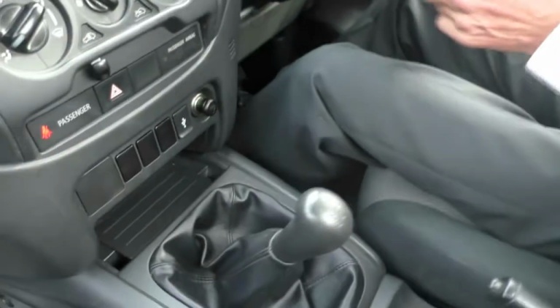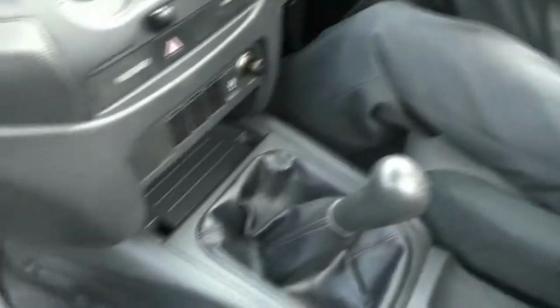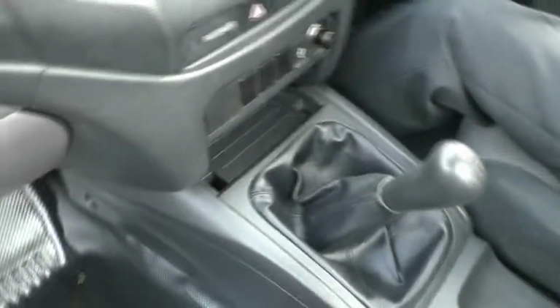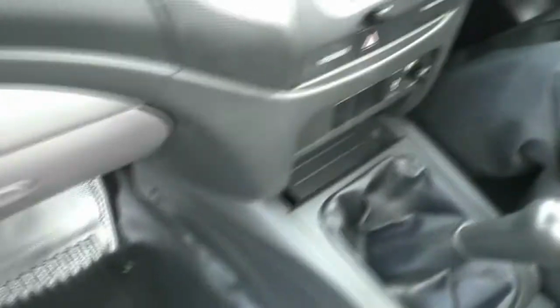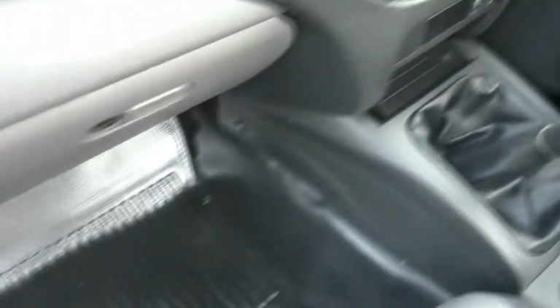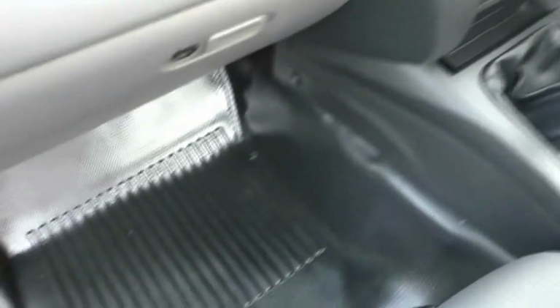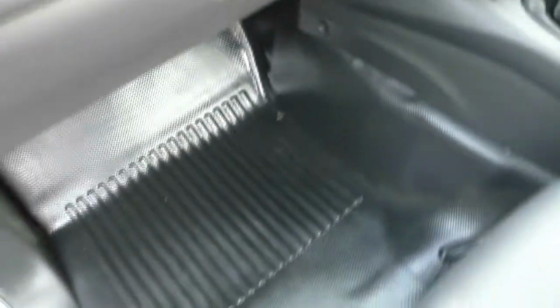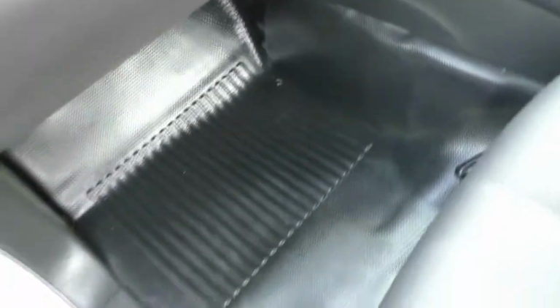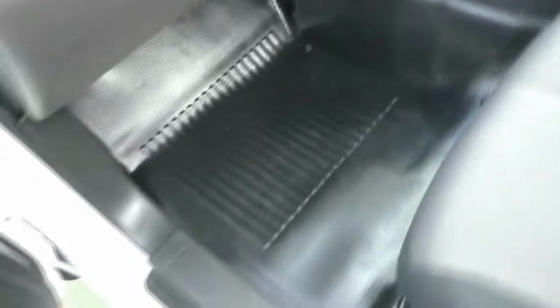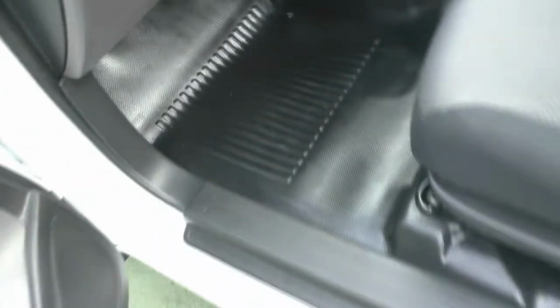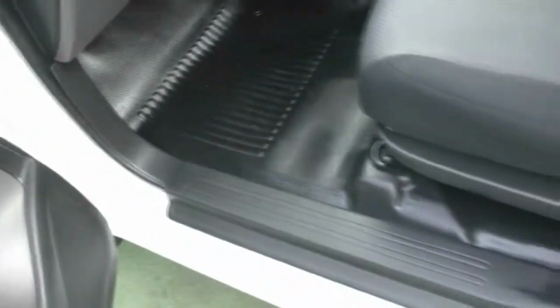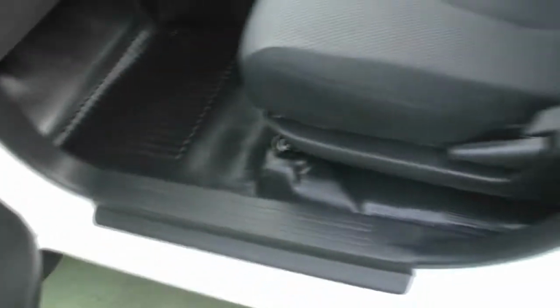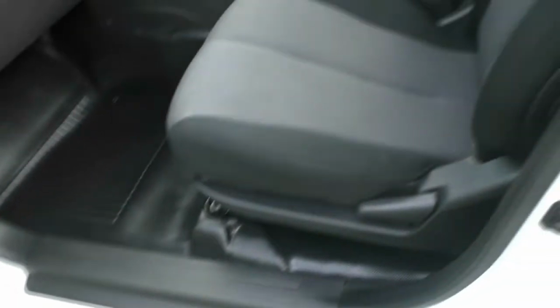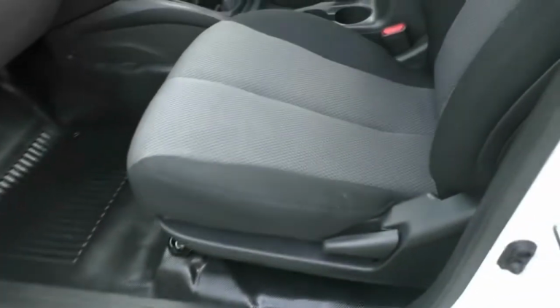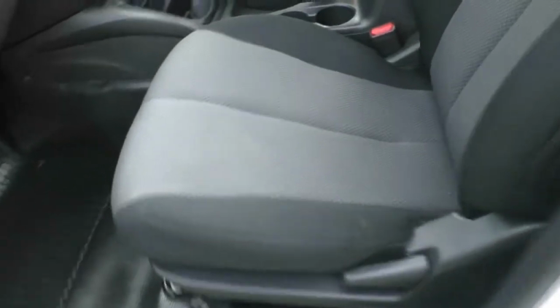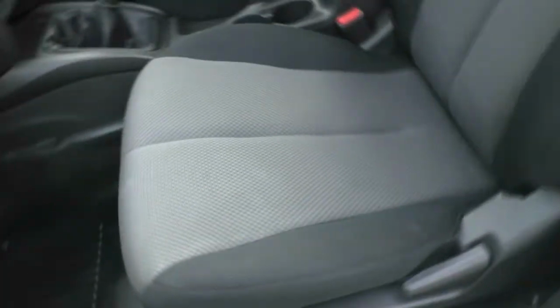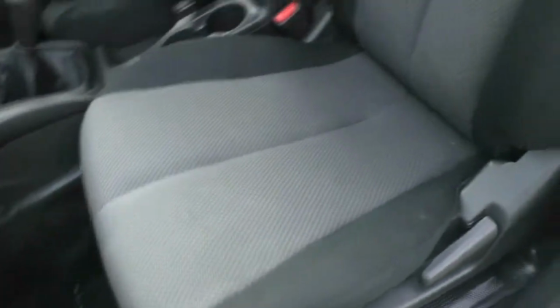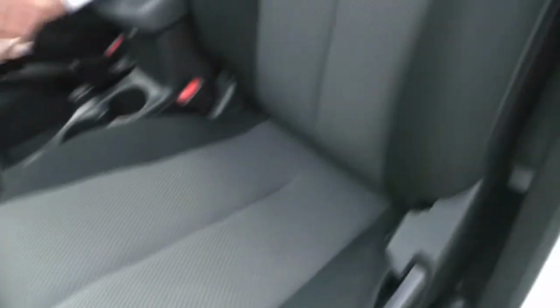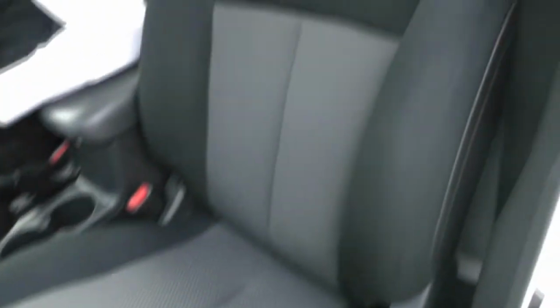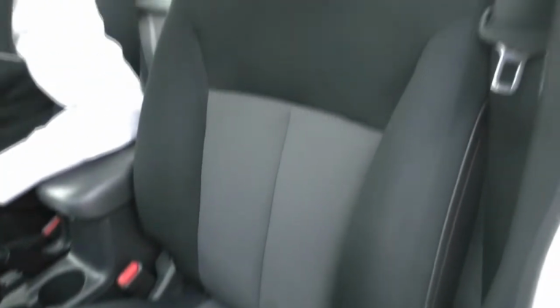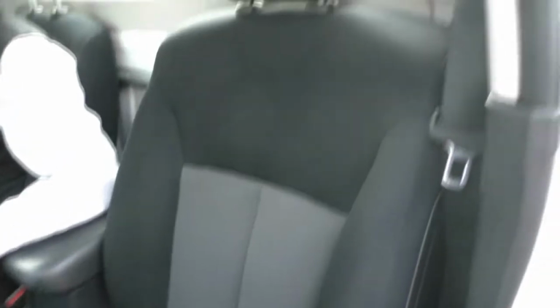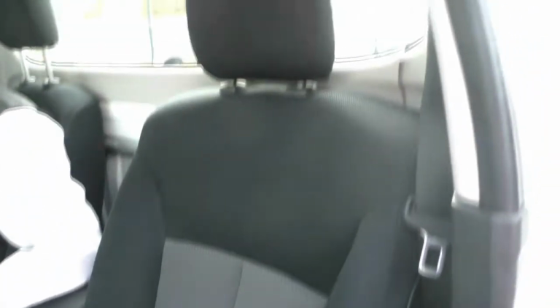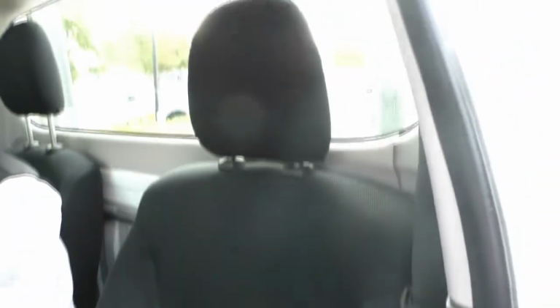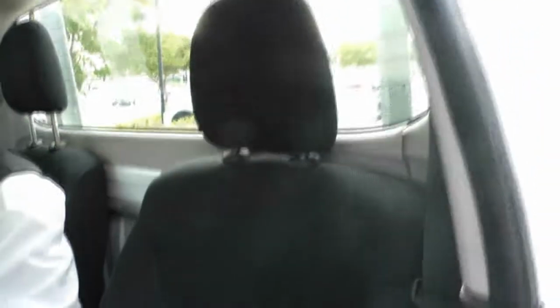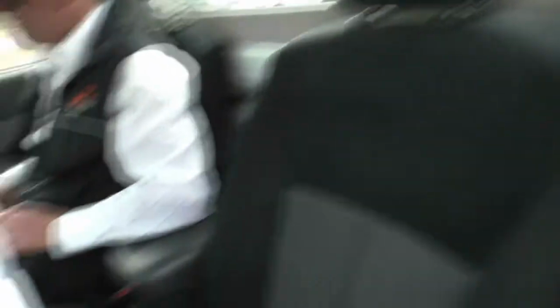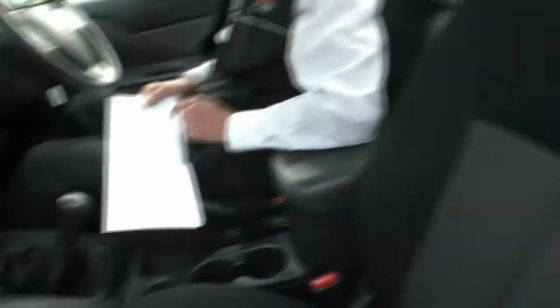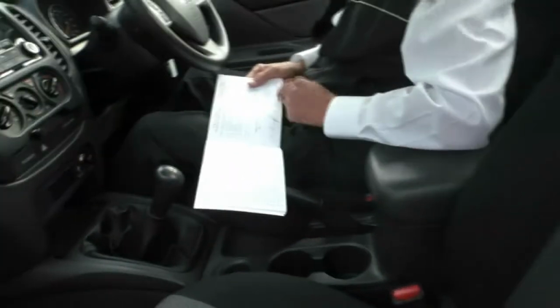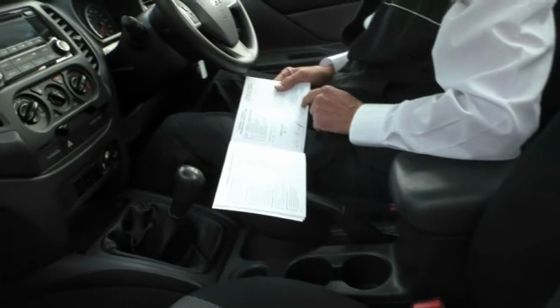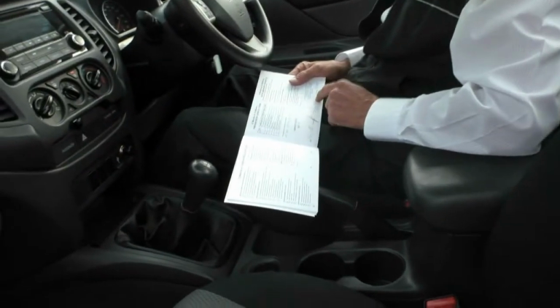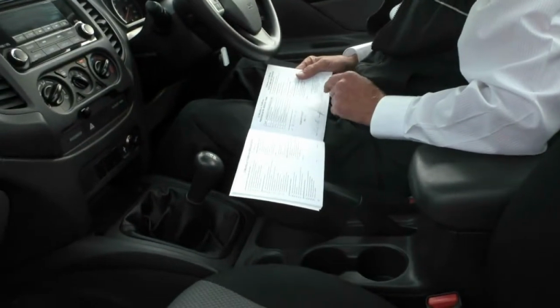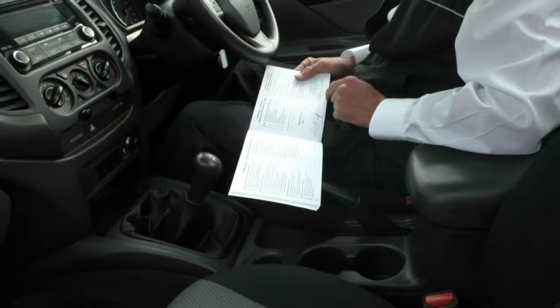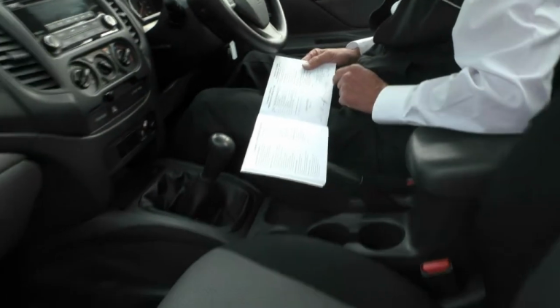As mentioned earlier, this car hasn't even done 15,000 kilometres, so it's obviously had only two services — its initial complimentary service and then its current service, which we've just carried out when the car came in to us.